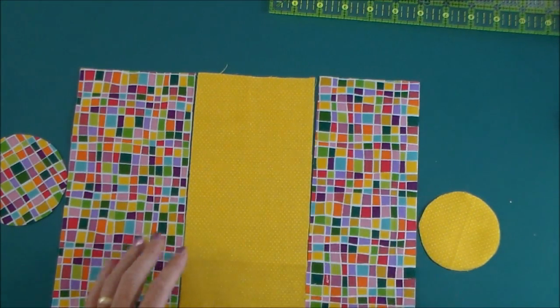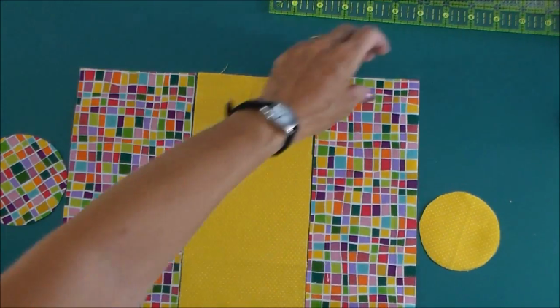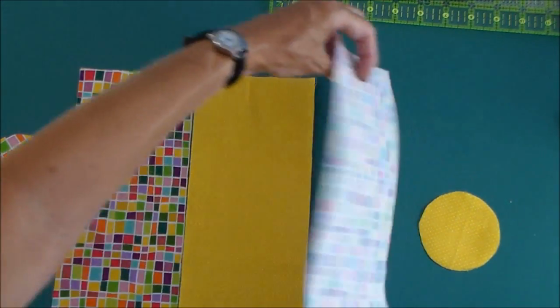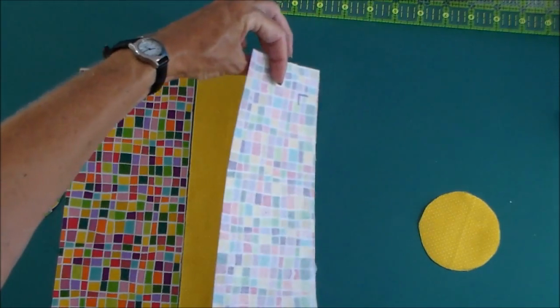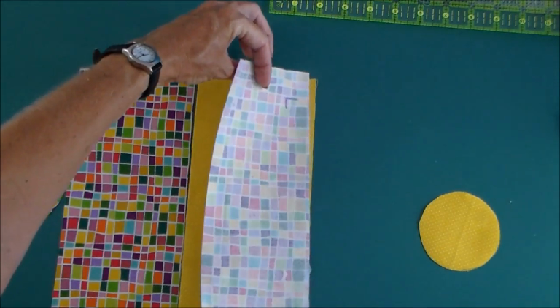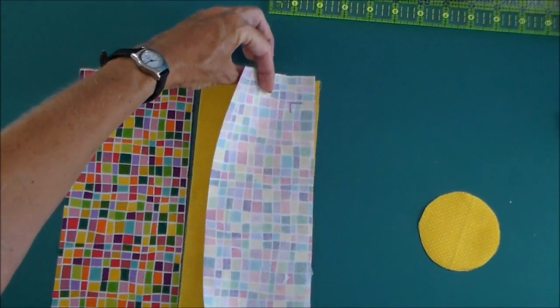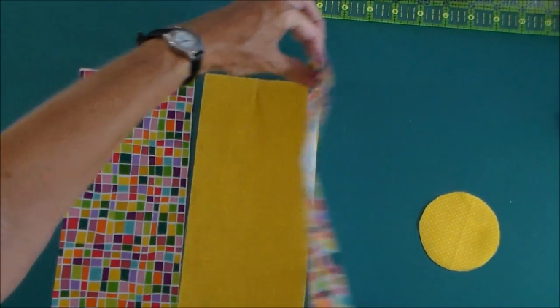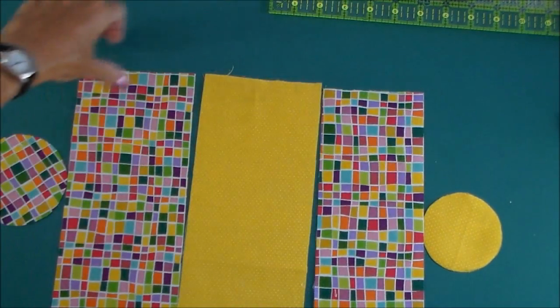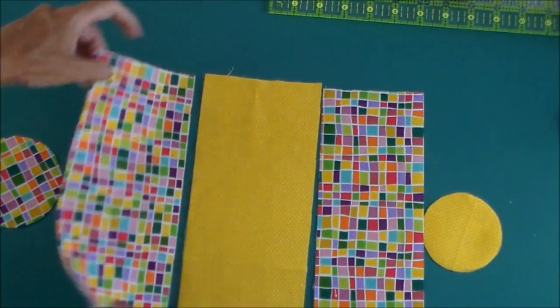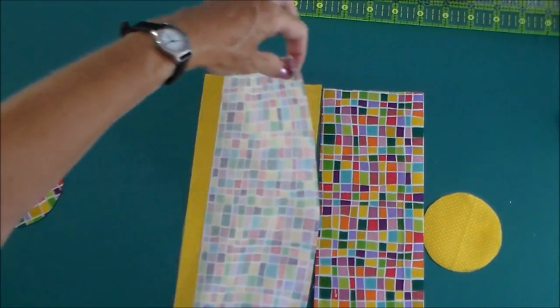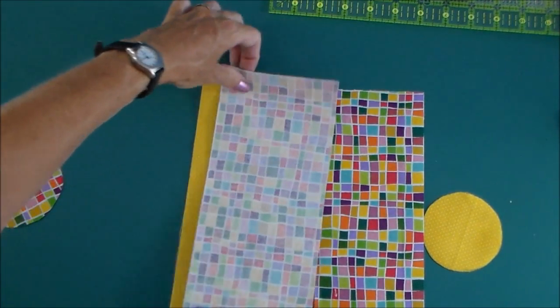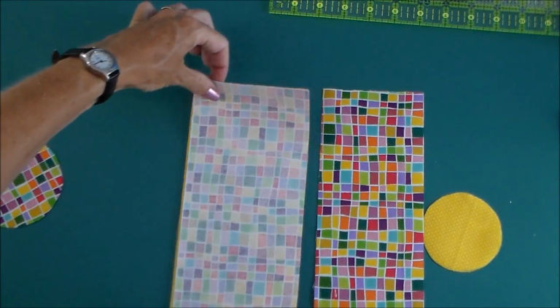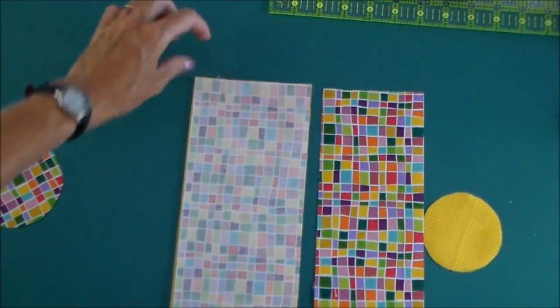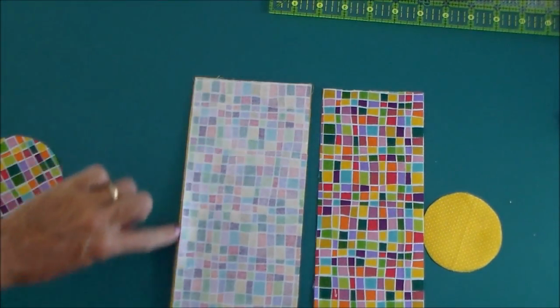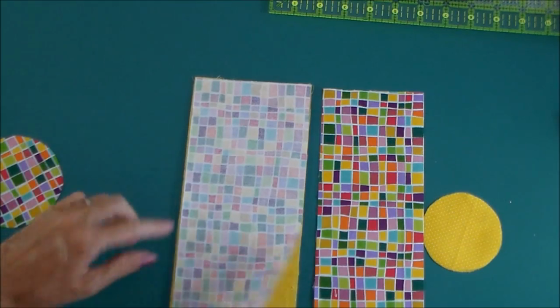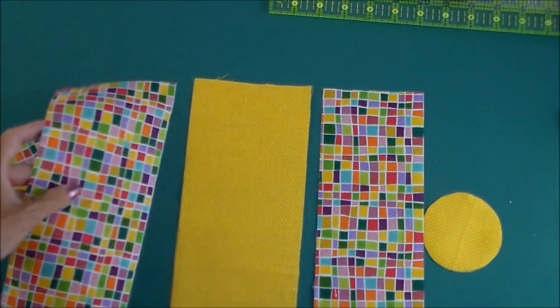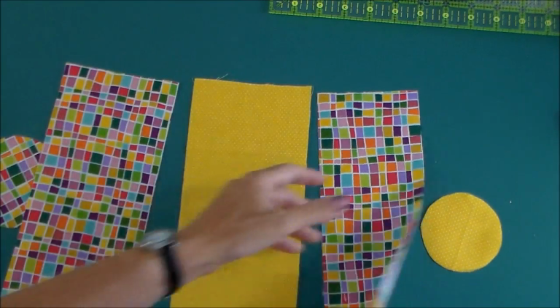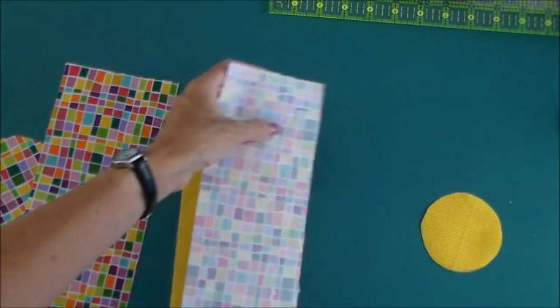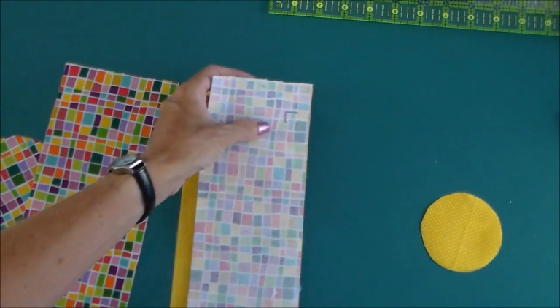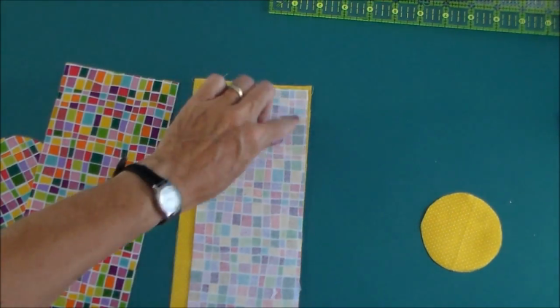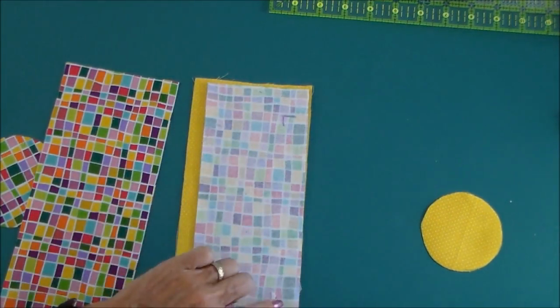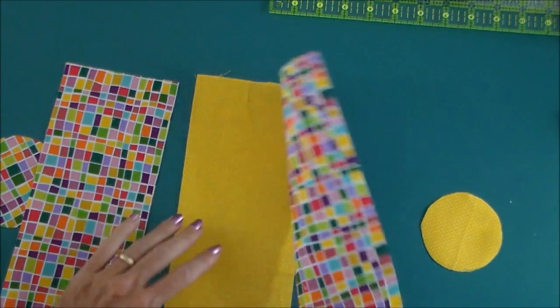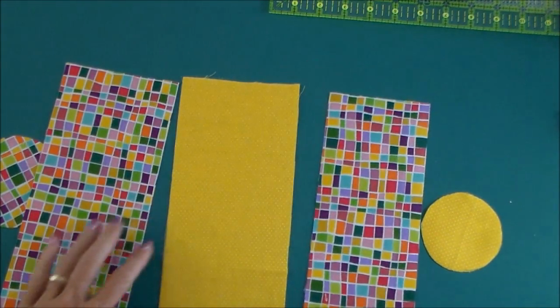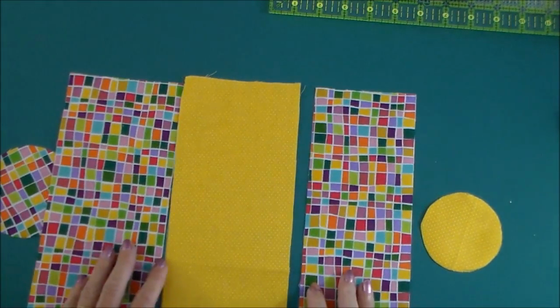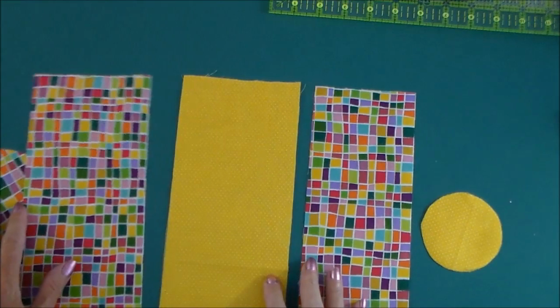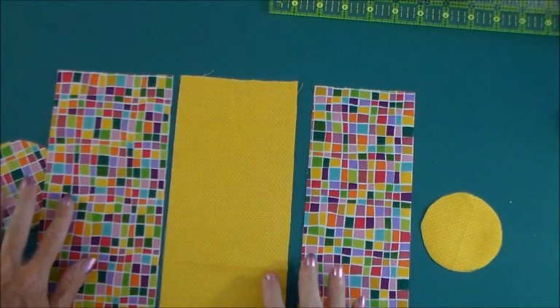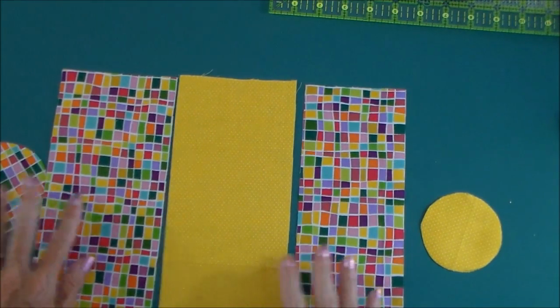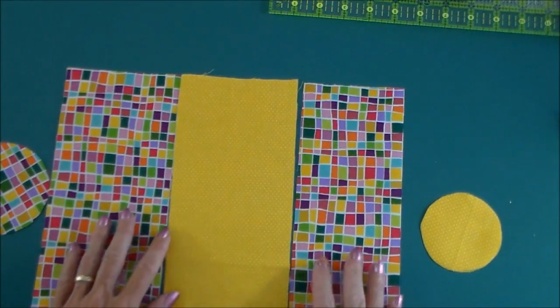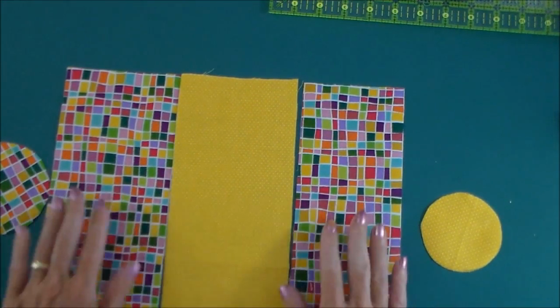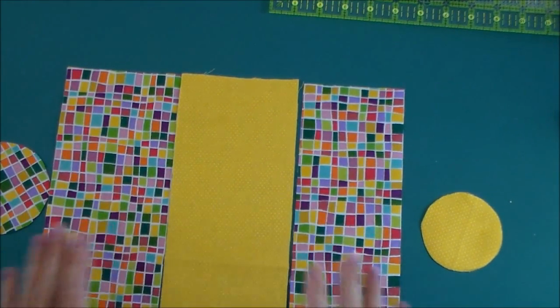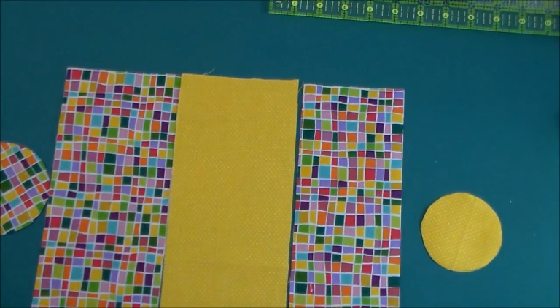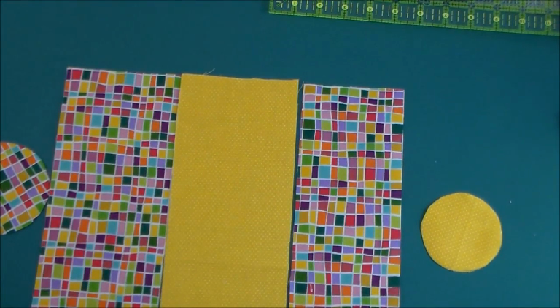And you'll sew all three of these together here and here, along this line and this line, with a quarter inch seam until you have three pieces all joined.